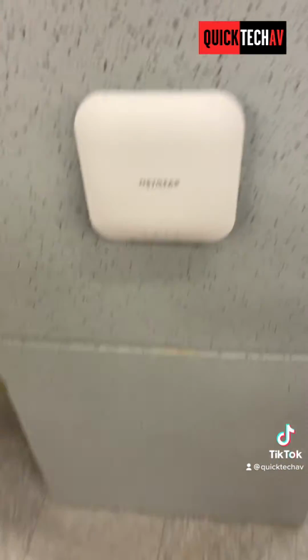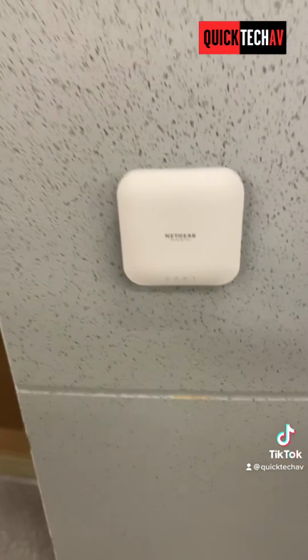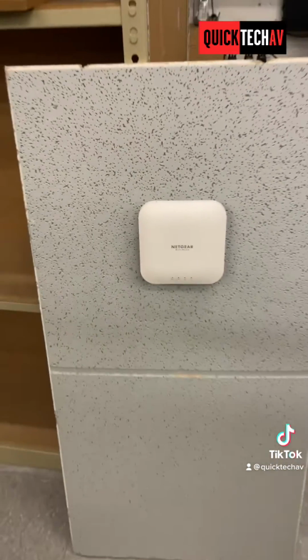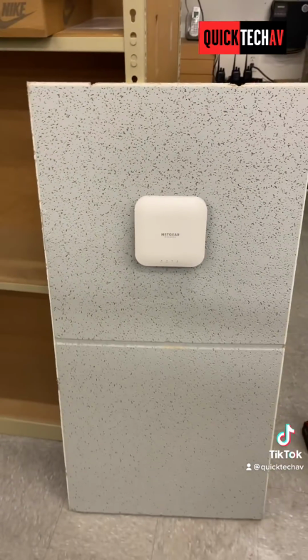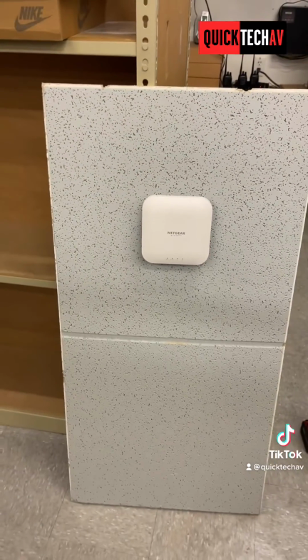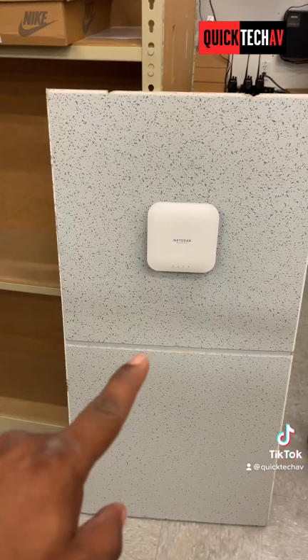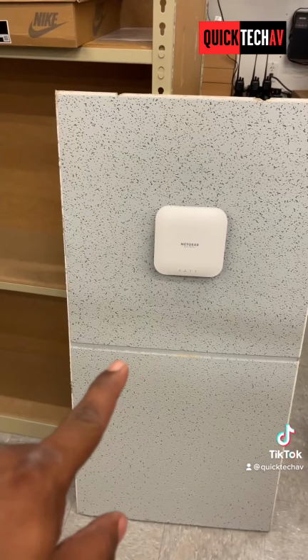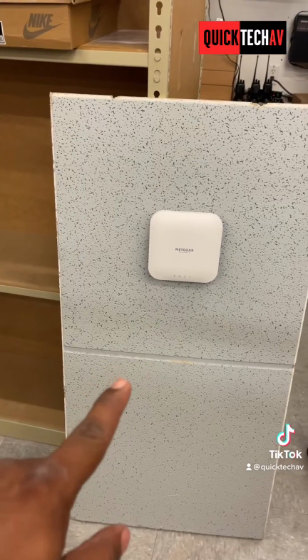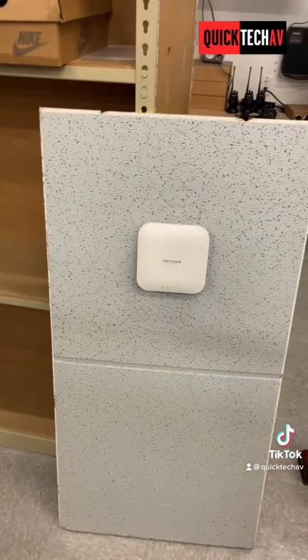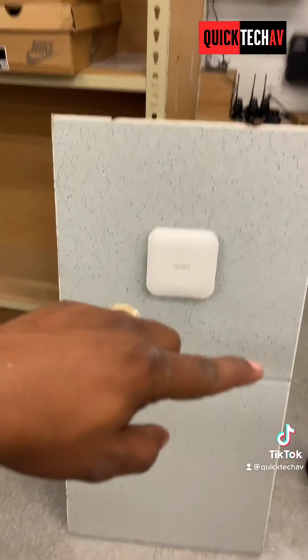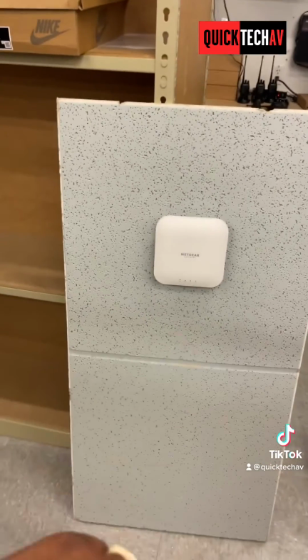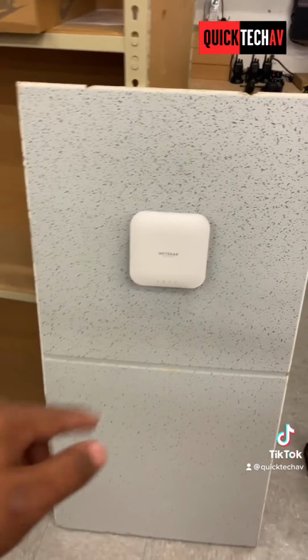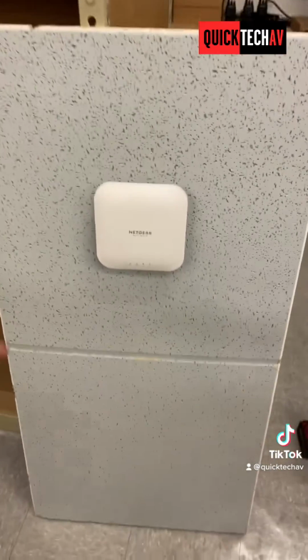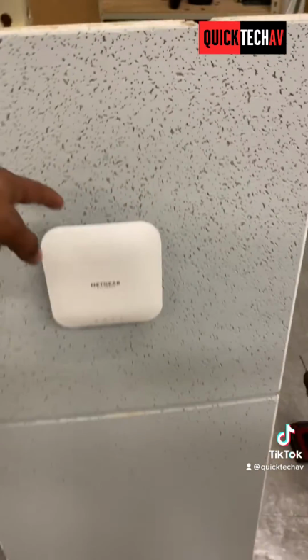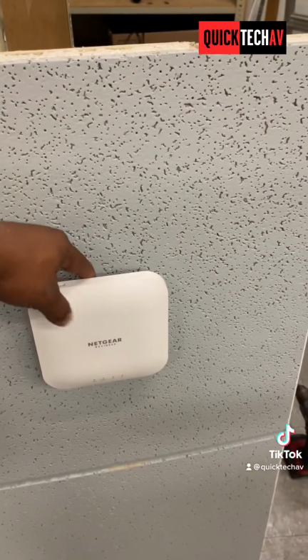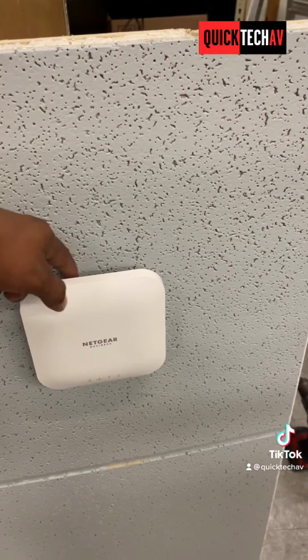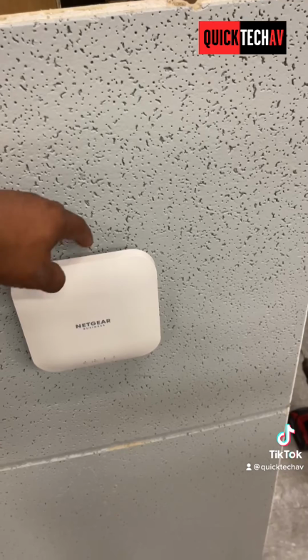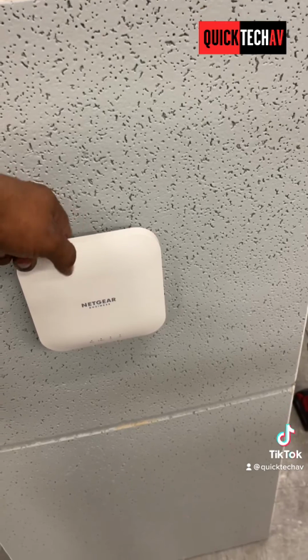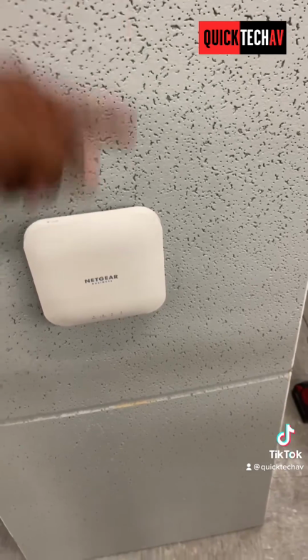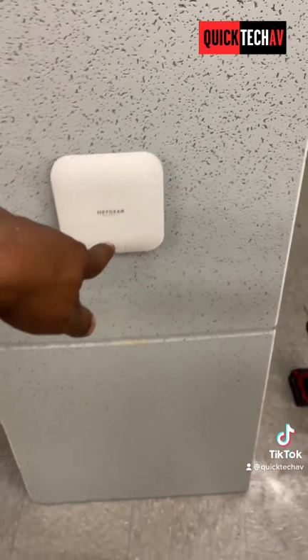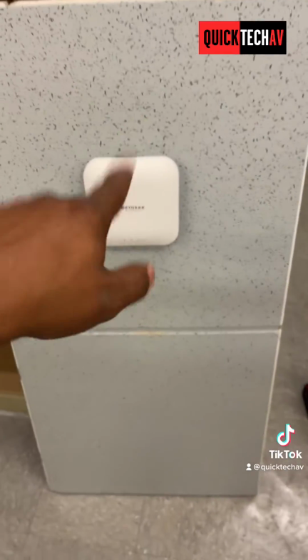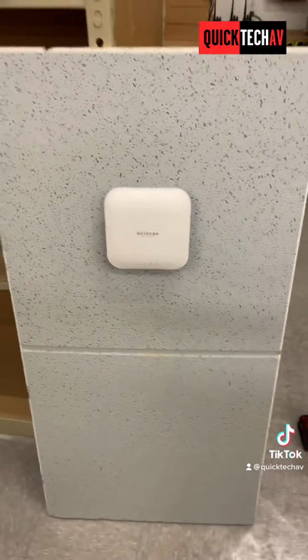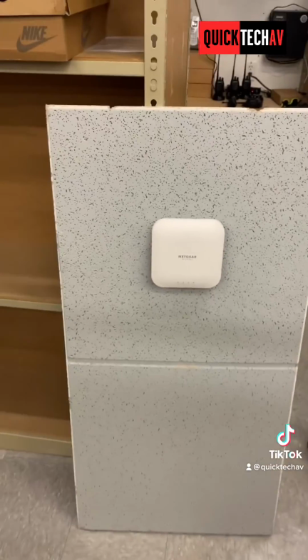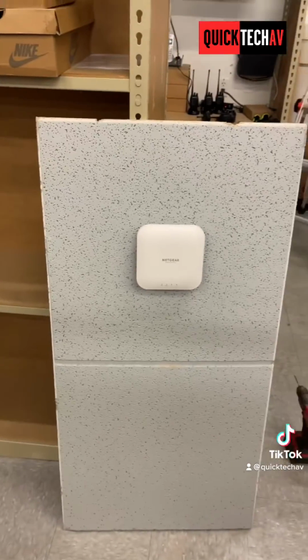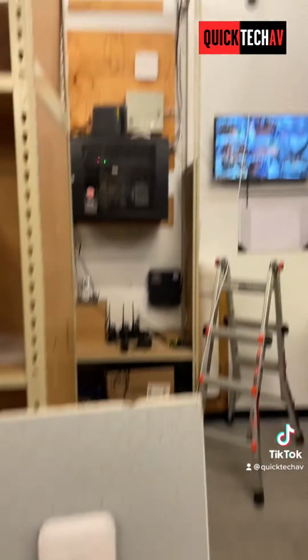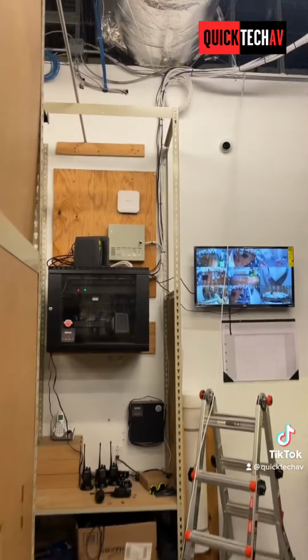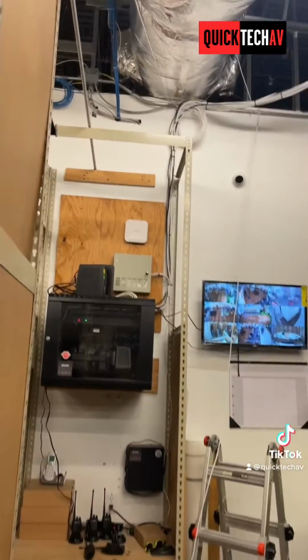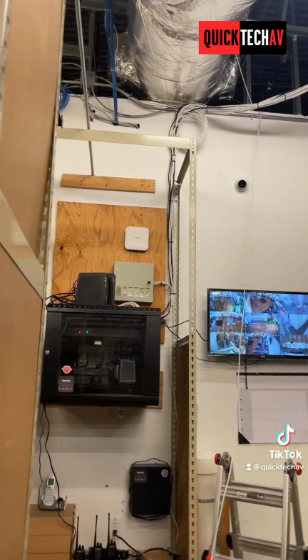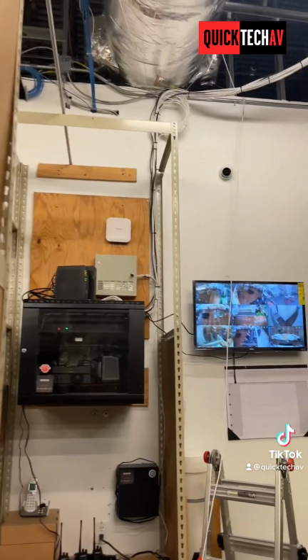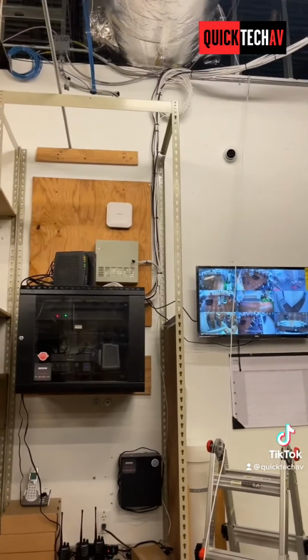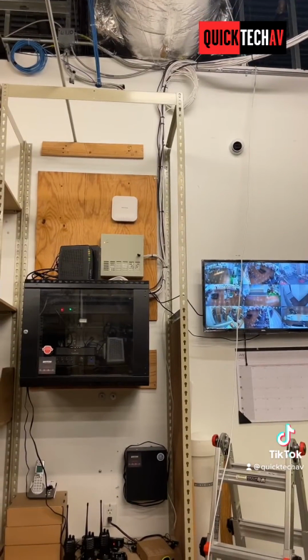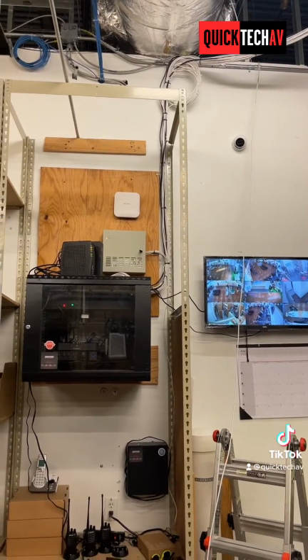The access point just slides down until you hear that click noise, and then bam — there's your access point. Now all I've got to do is take this access point and install it in there, but first I'm going to drill a hole for the ethernet or Cat6 cable to come out and plug into the access point.